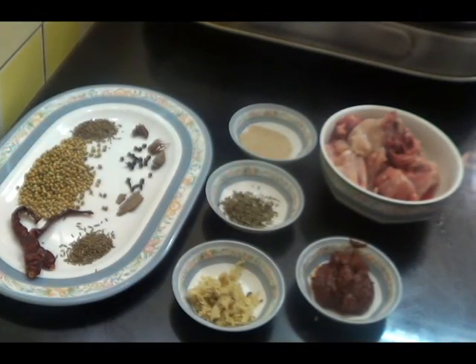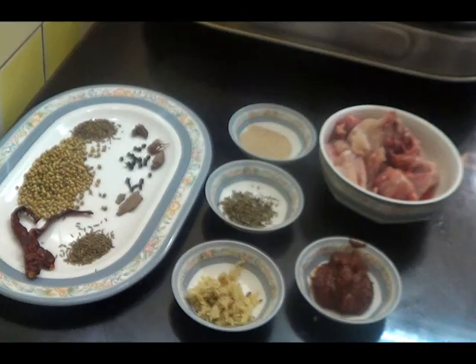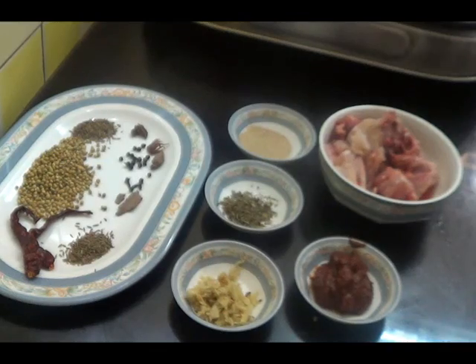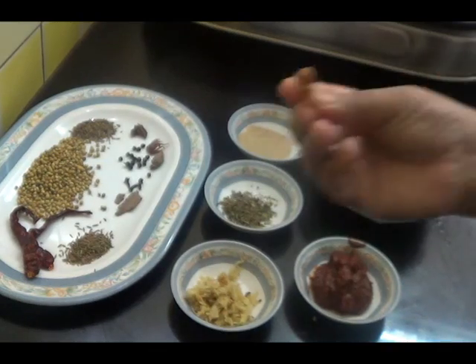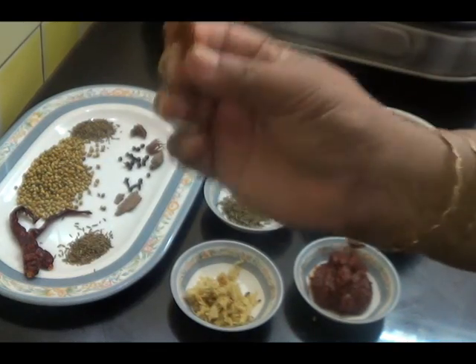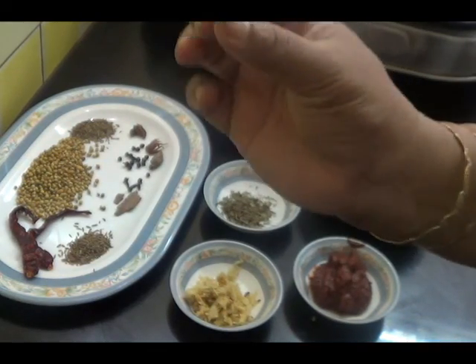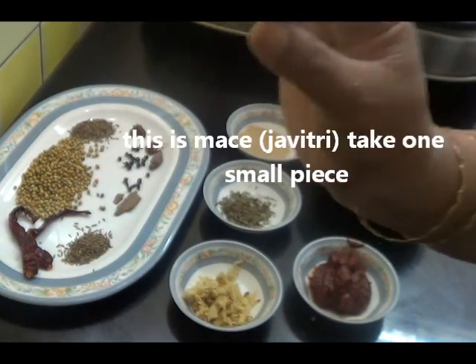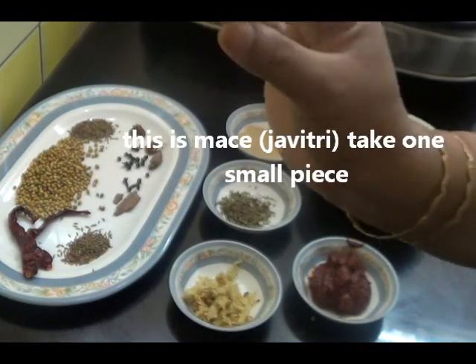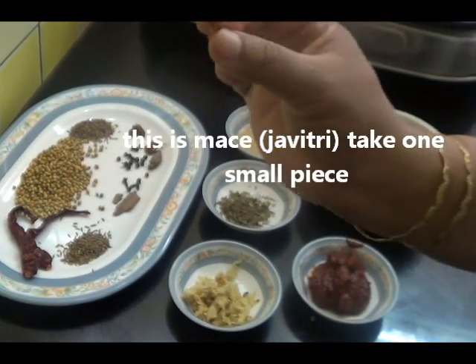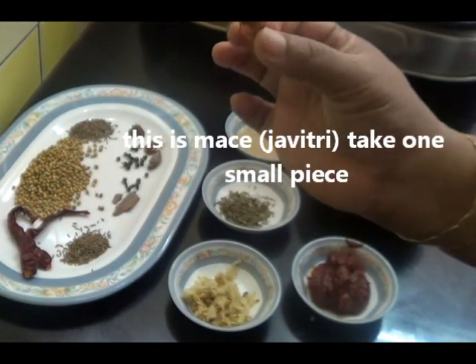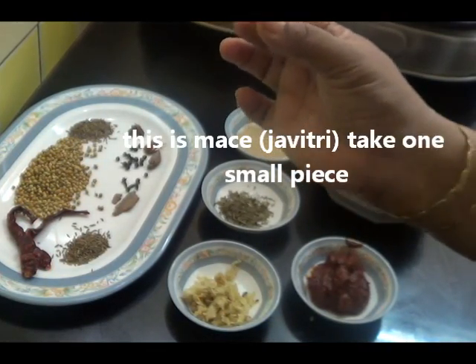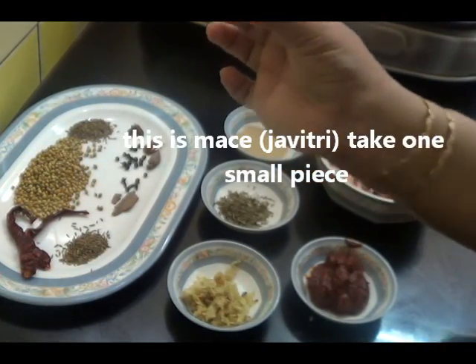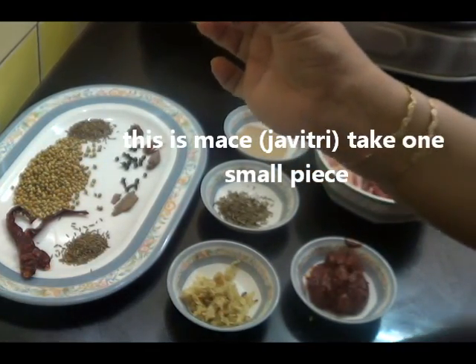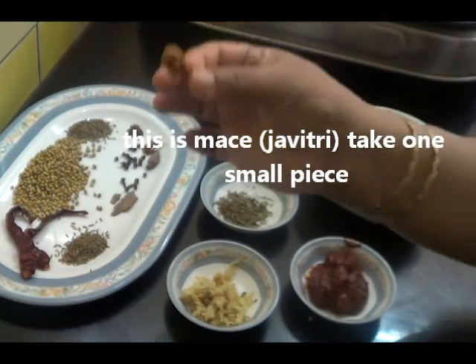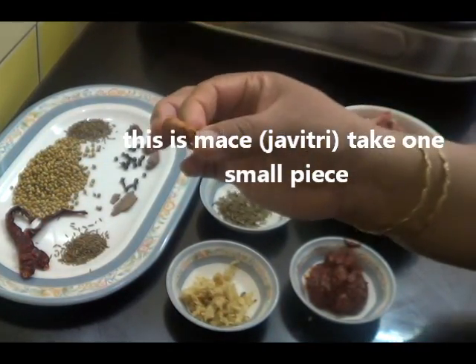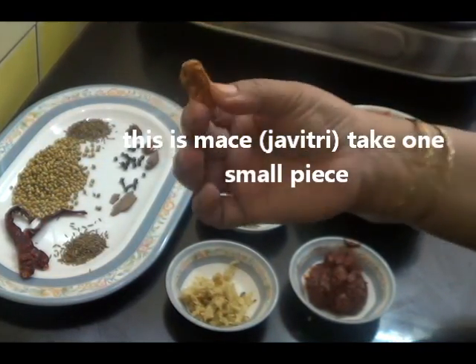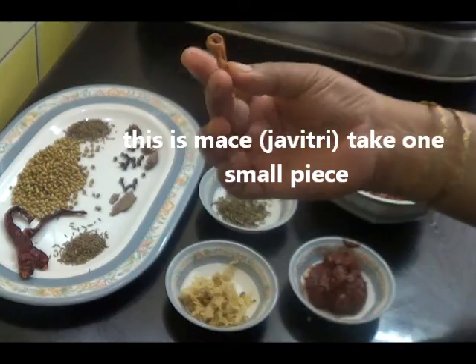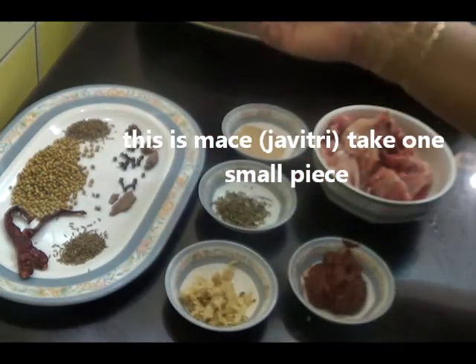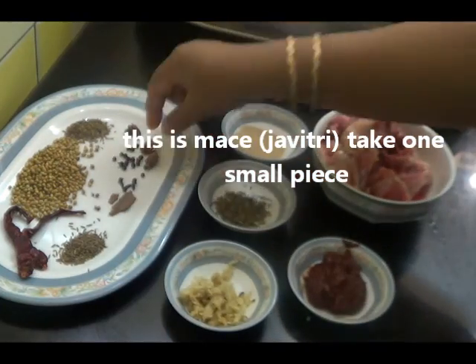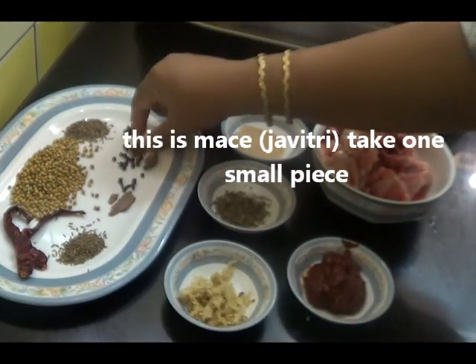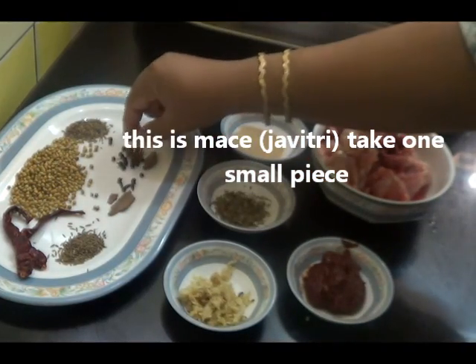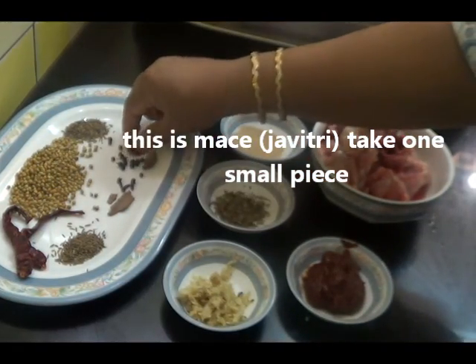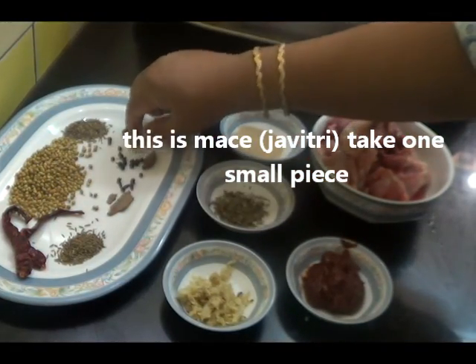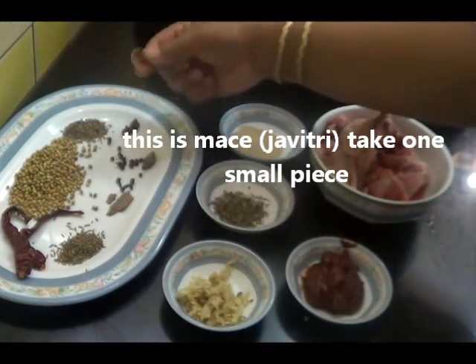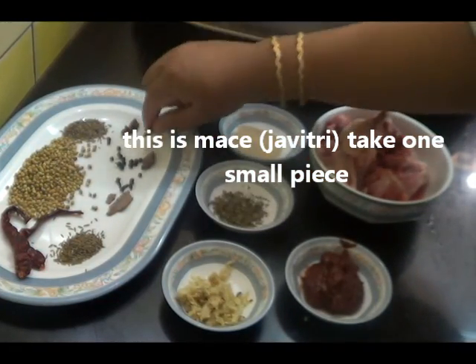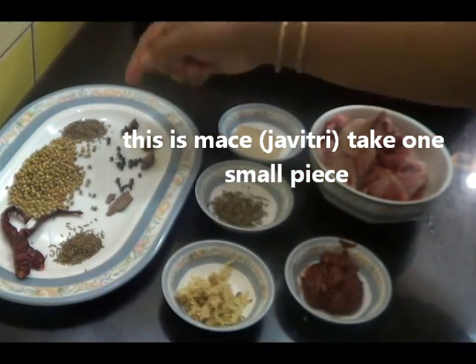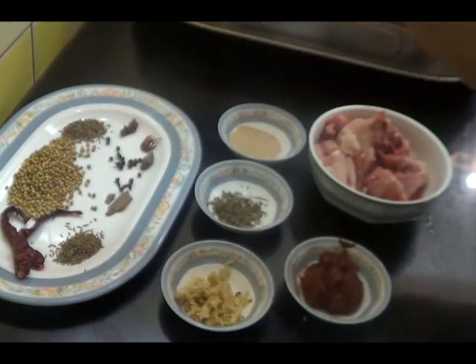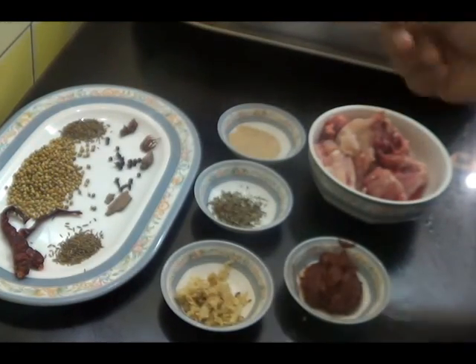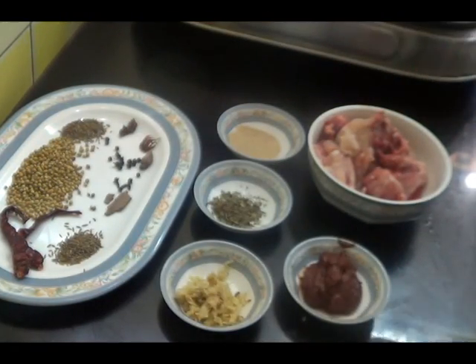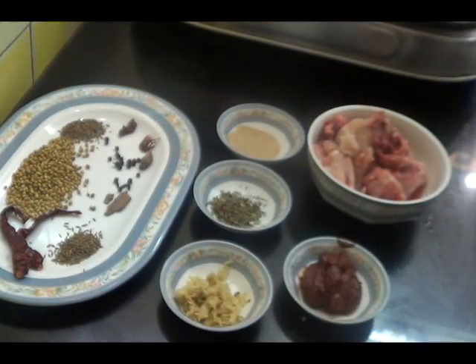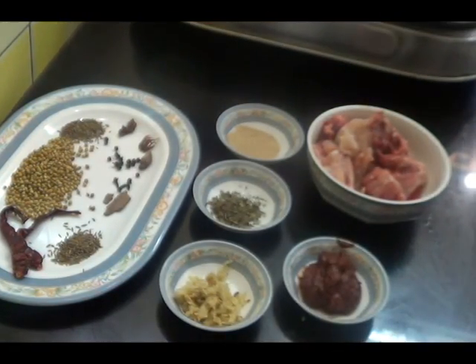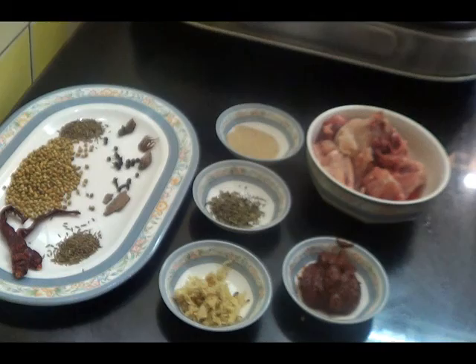I have also taken a small piece of this spice, which we use in making mutton curry and similar dishes.